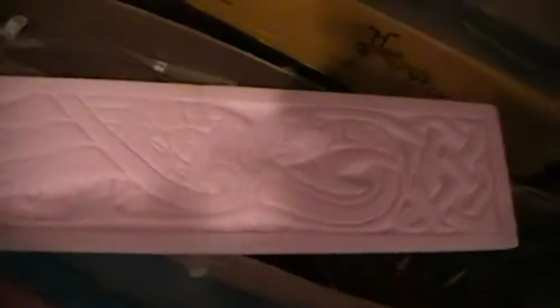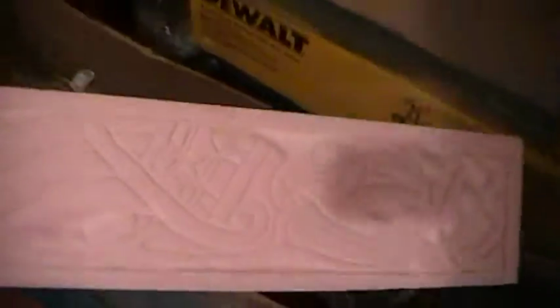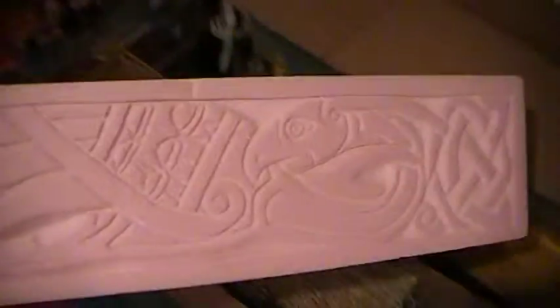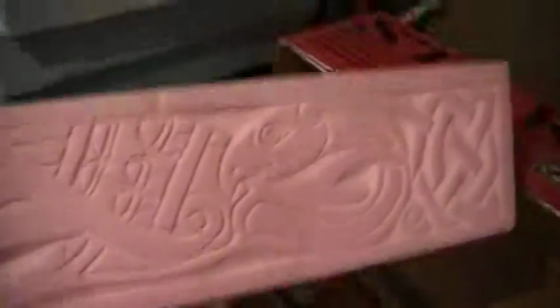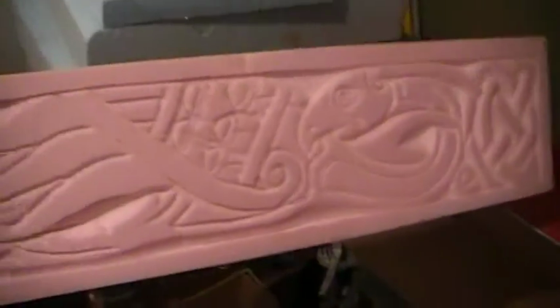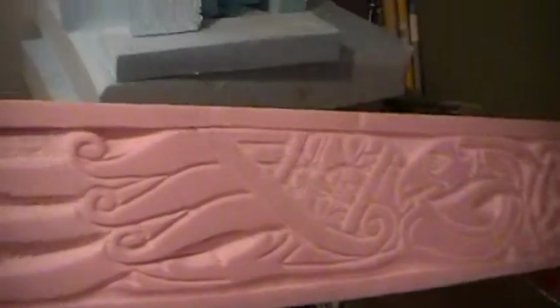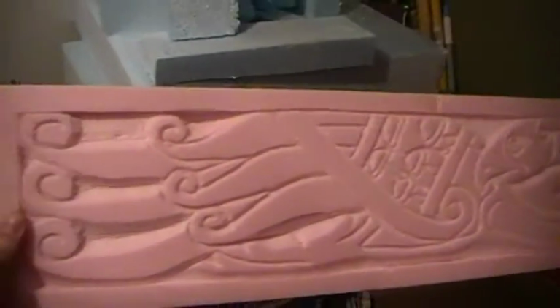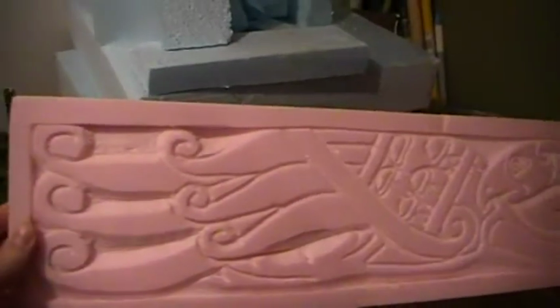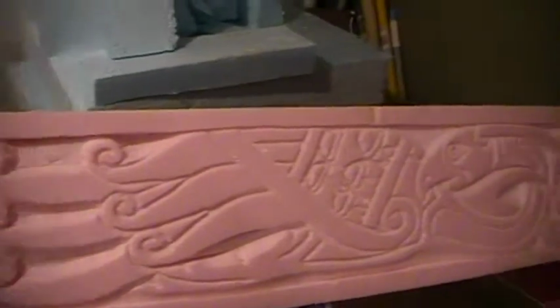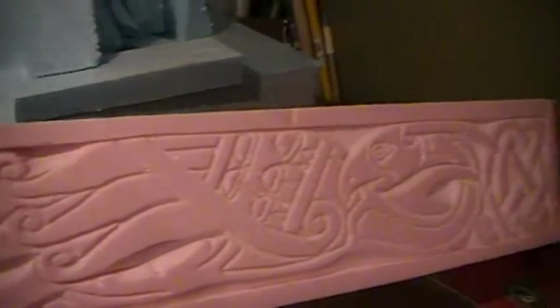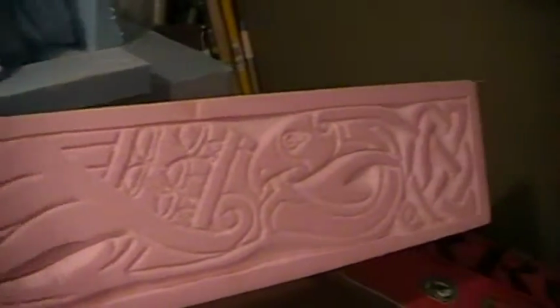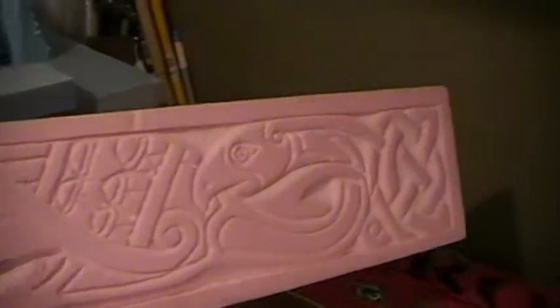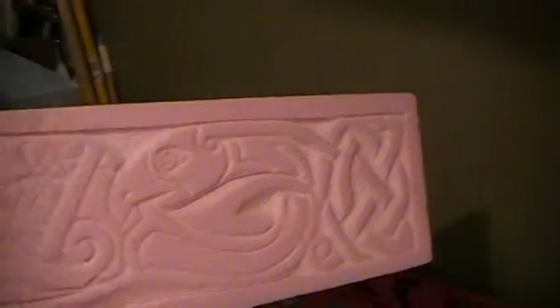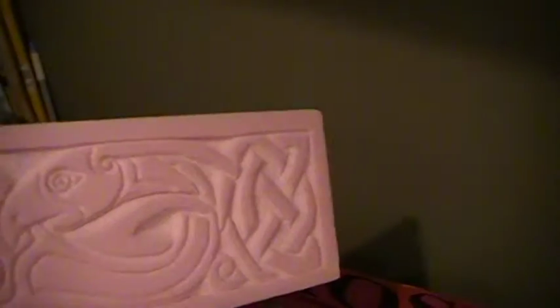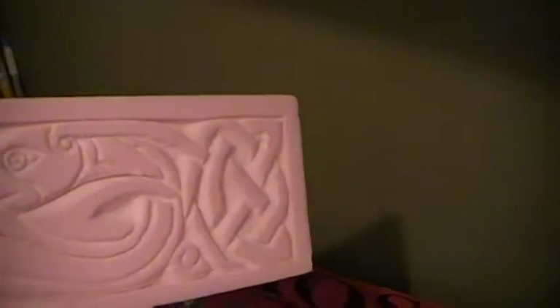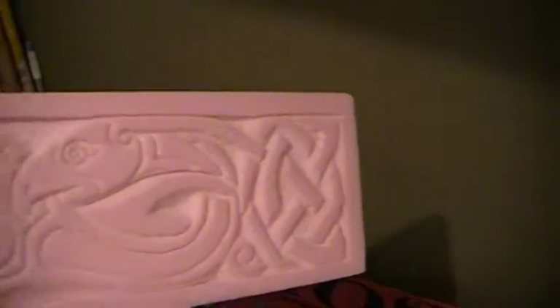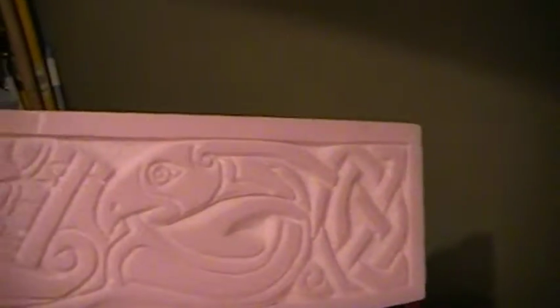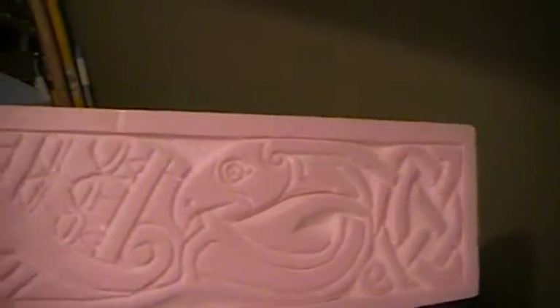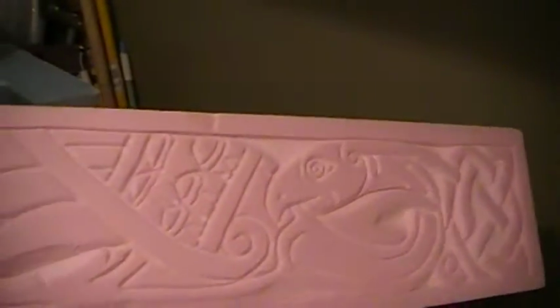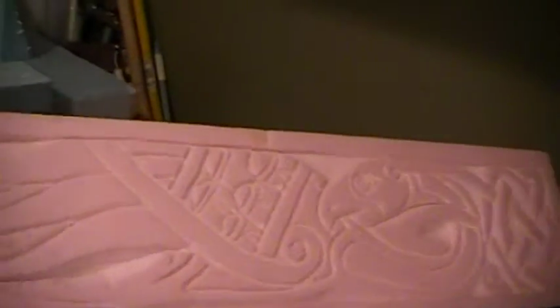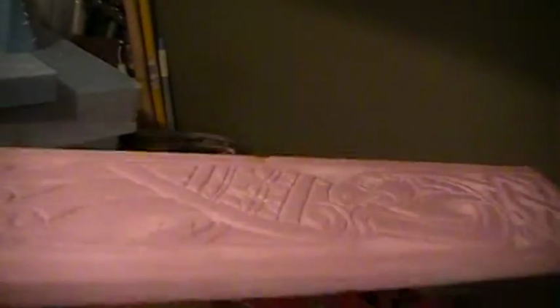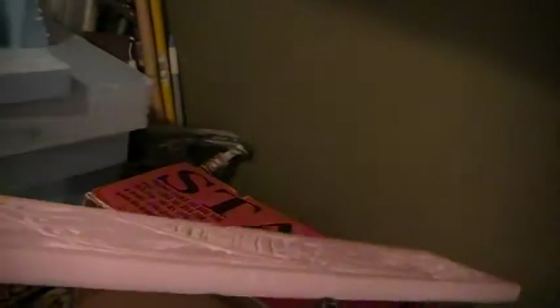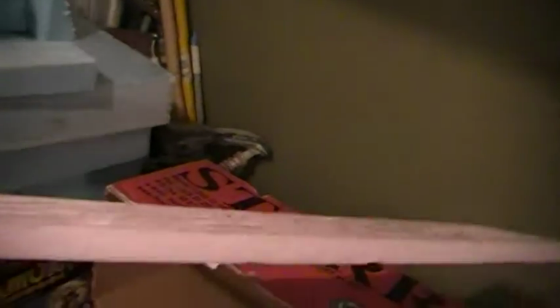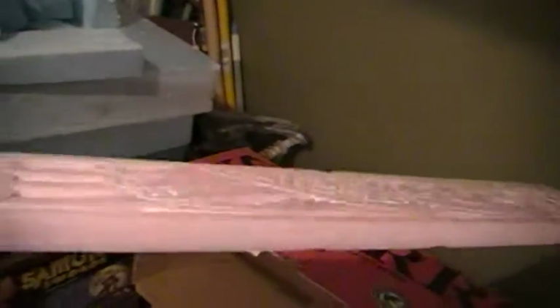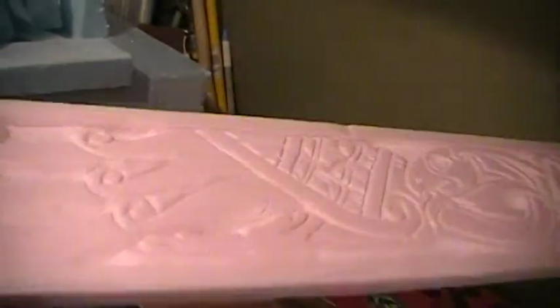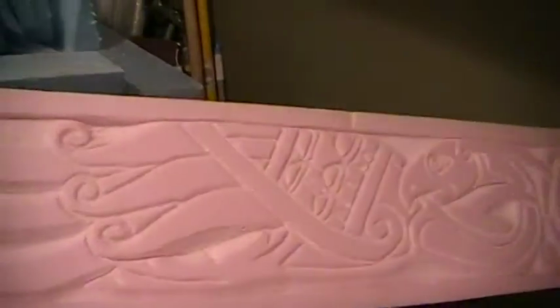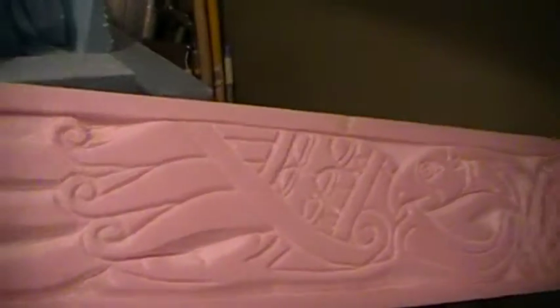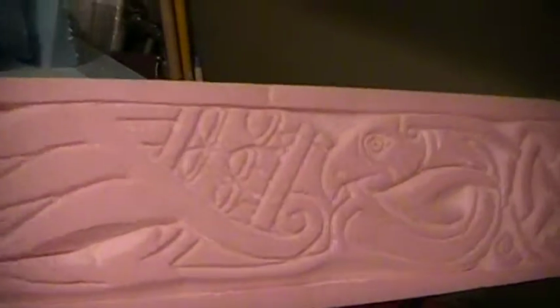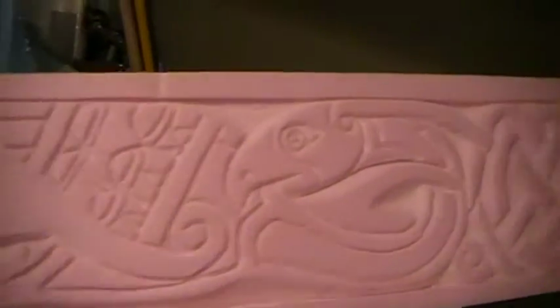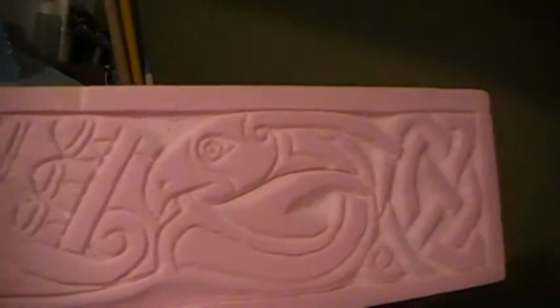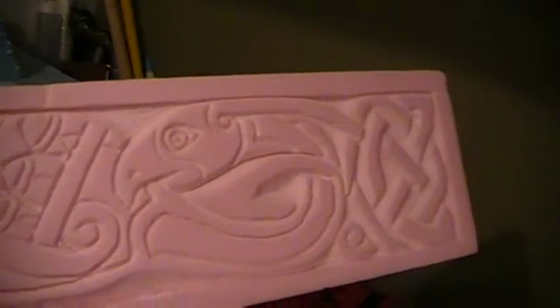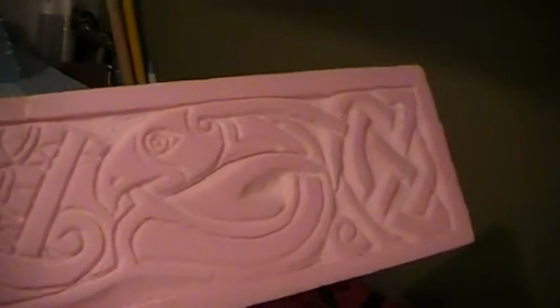Here's another work in progress piece that I'm working on. I've got a Celtic knot on the end with a bird, and this is all carved onto one inch foam — so you can do more than just make terrain with your foam.